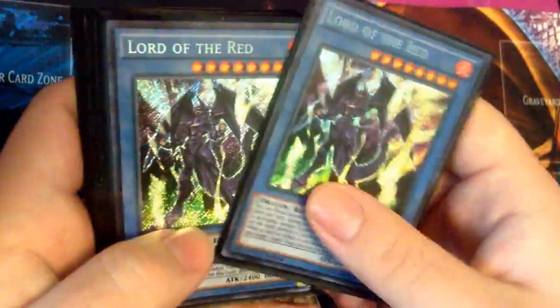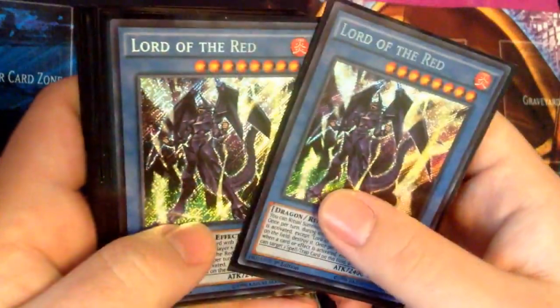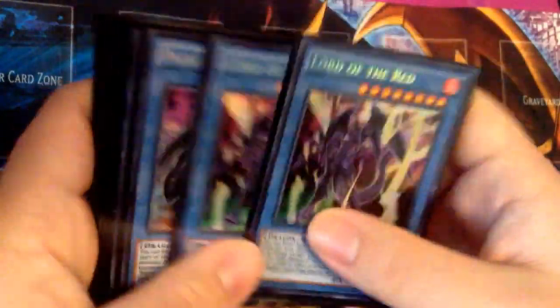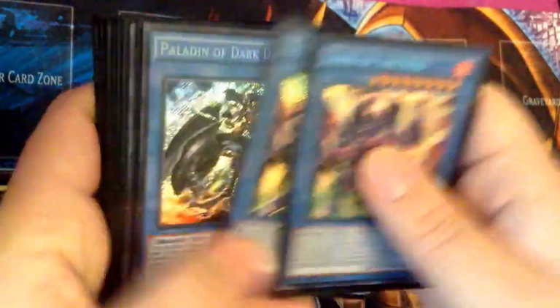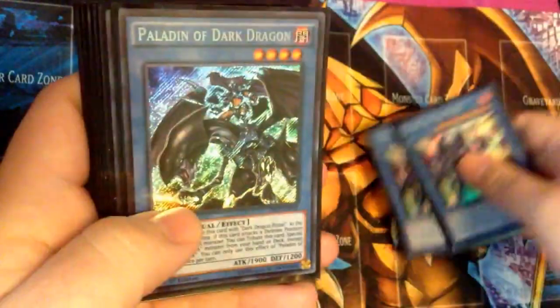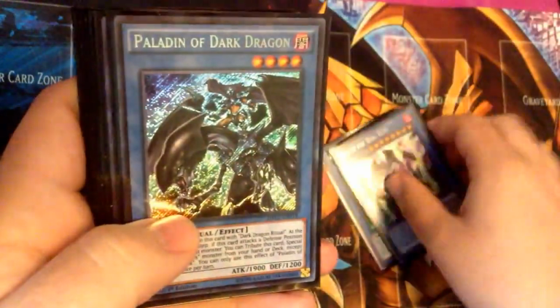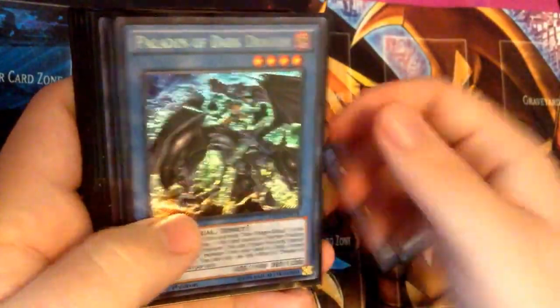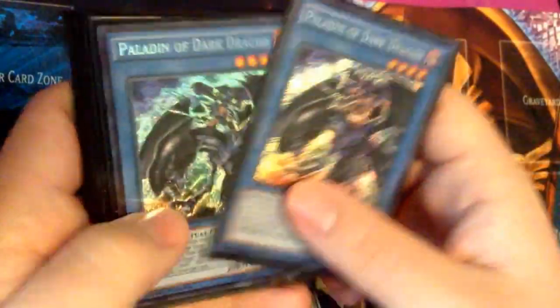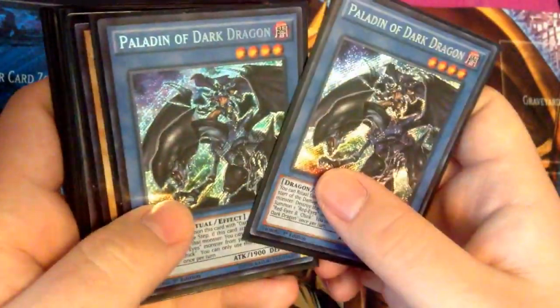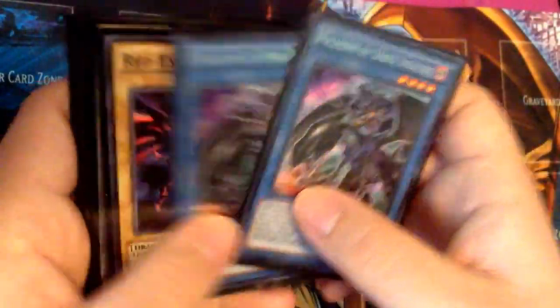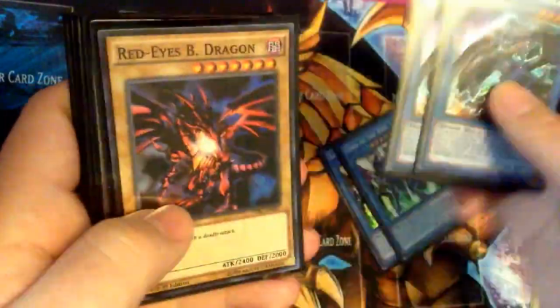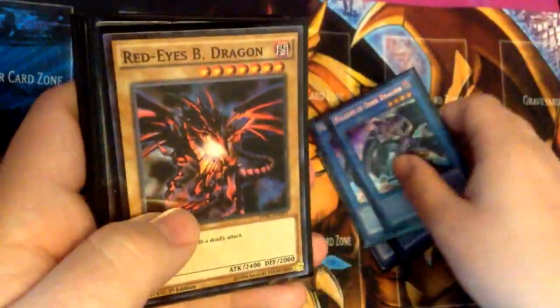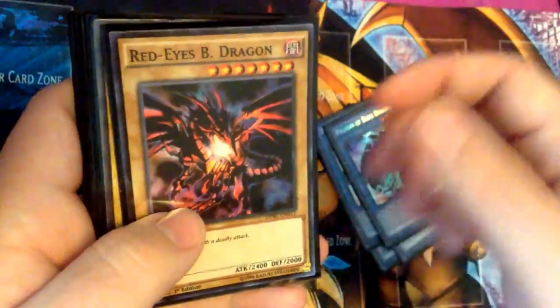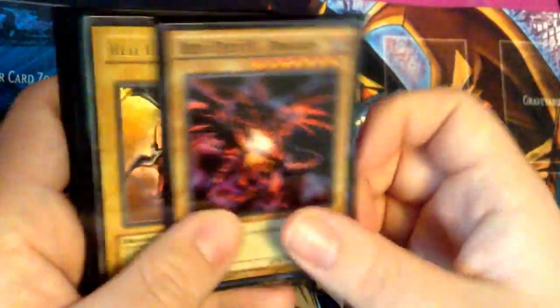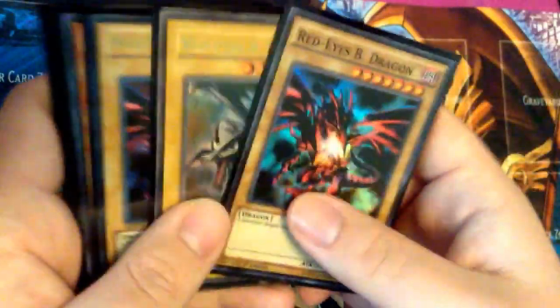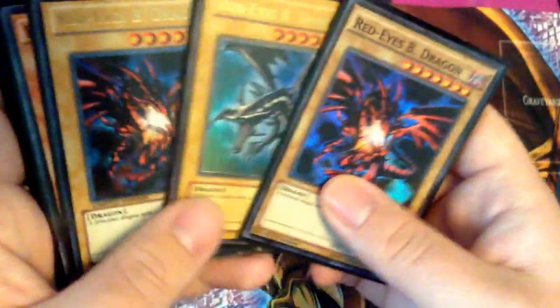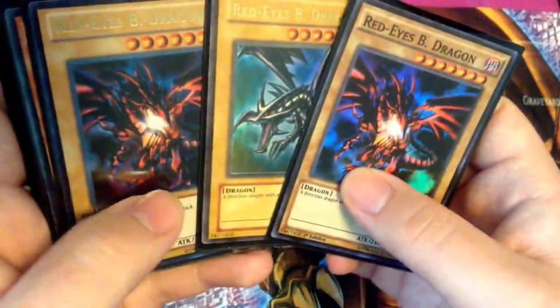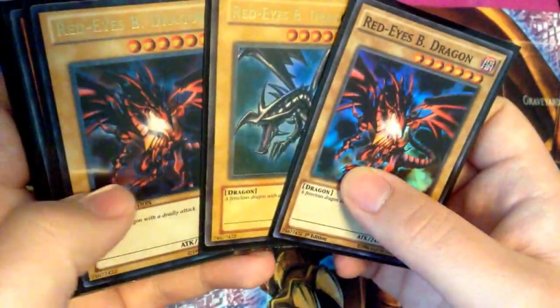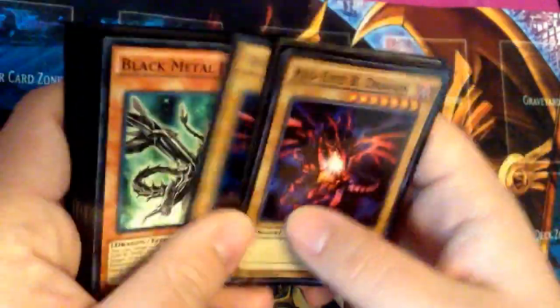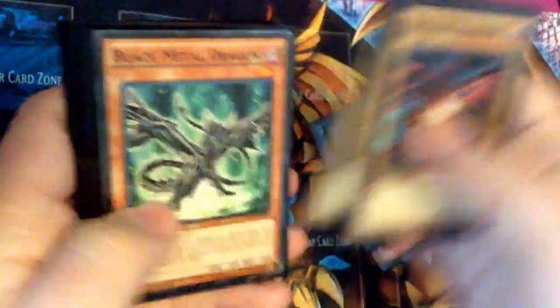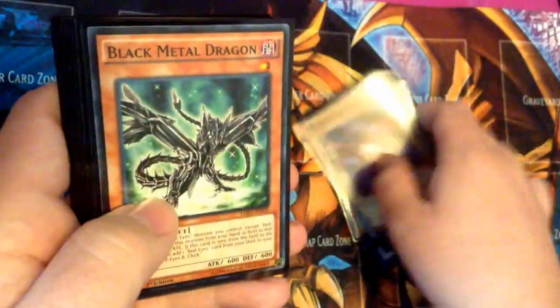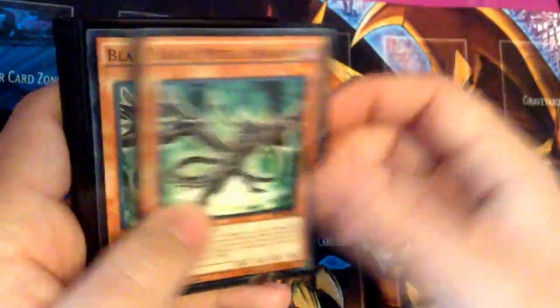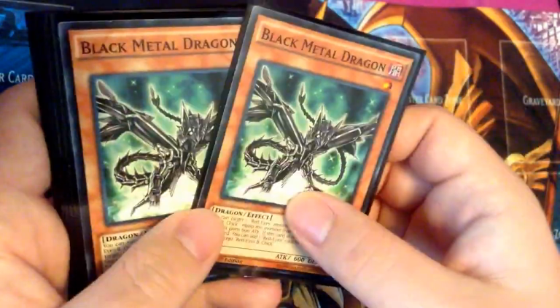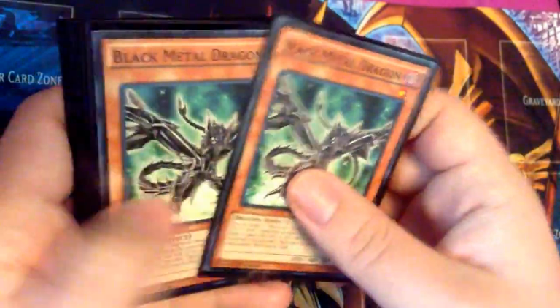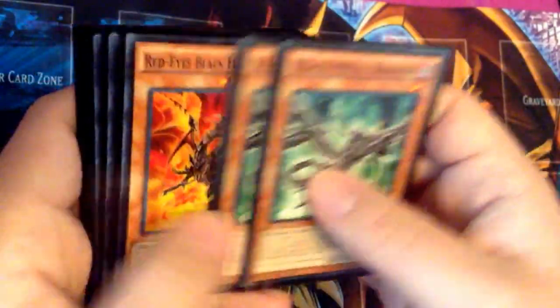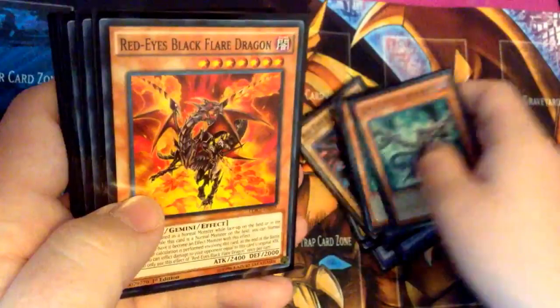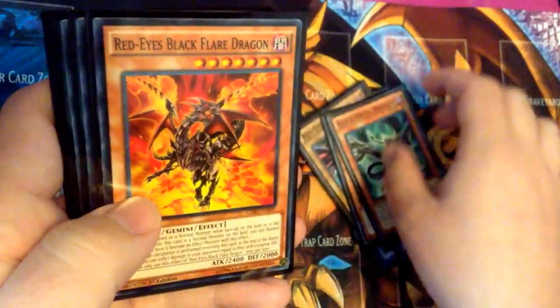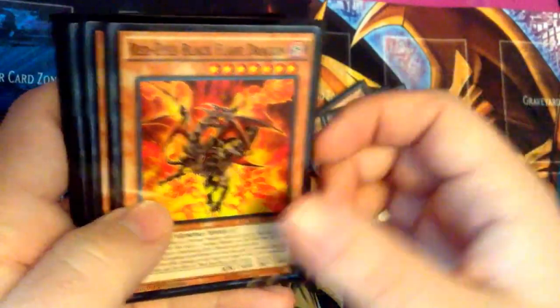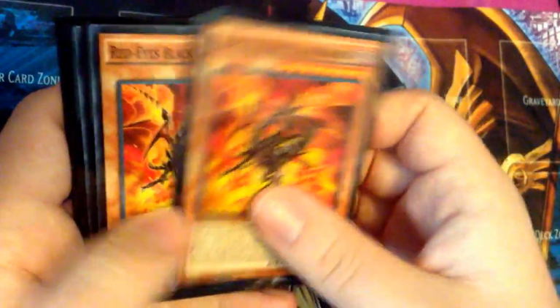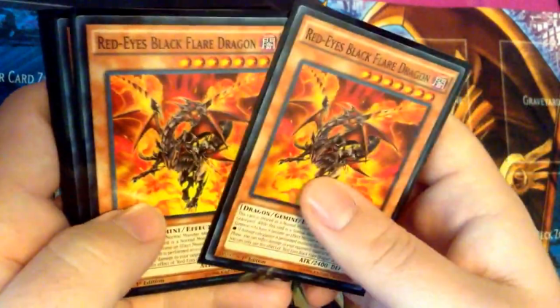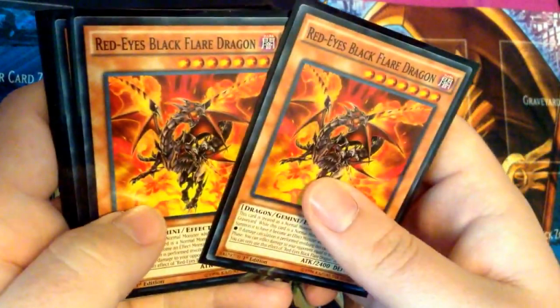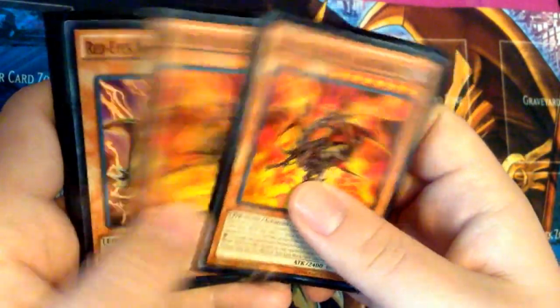We have 2 Lord of Red, 2 Paladin of the Dark Dragon, 3 Red-Eyes Black Dragon, and 2 Black Metal Dragon.